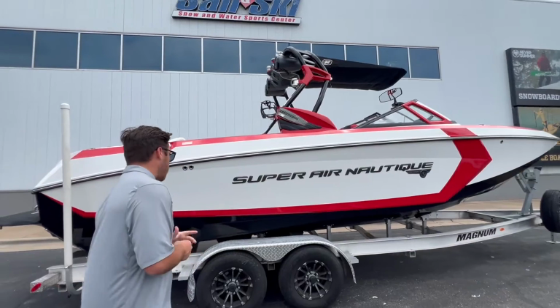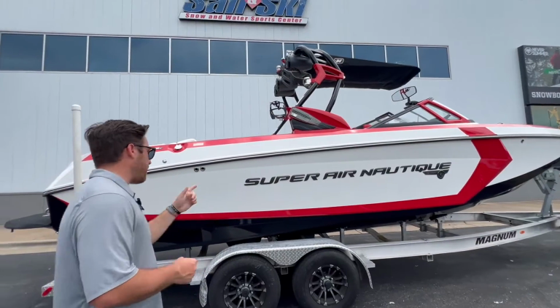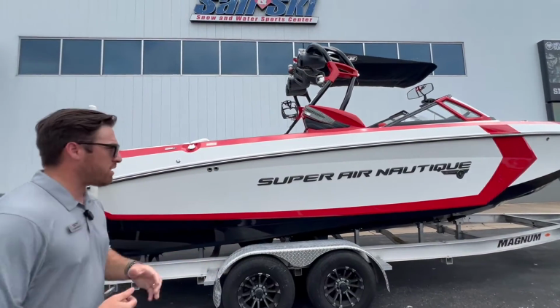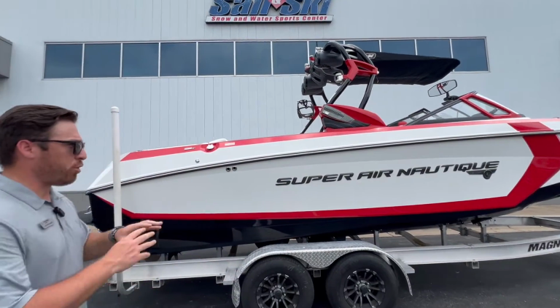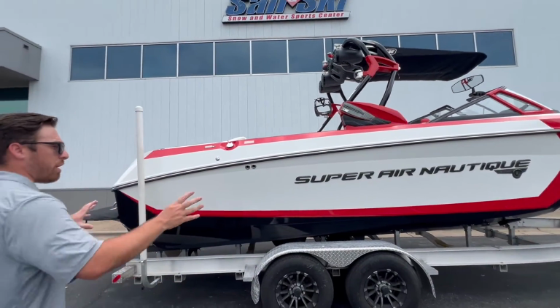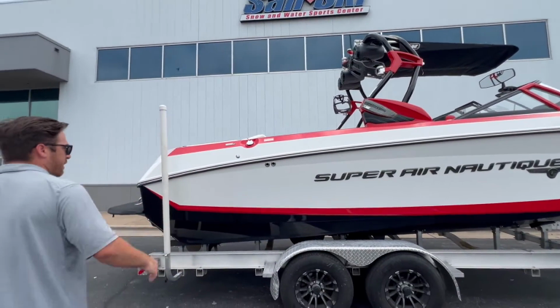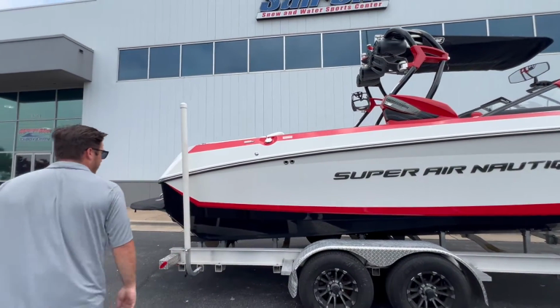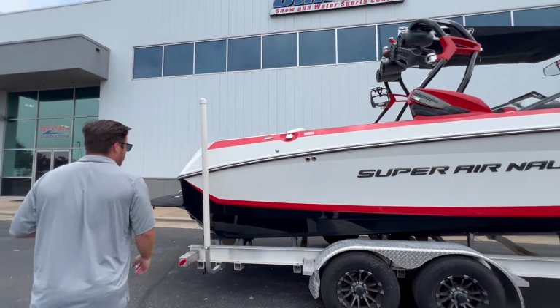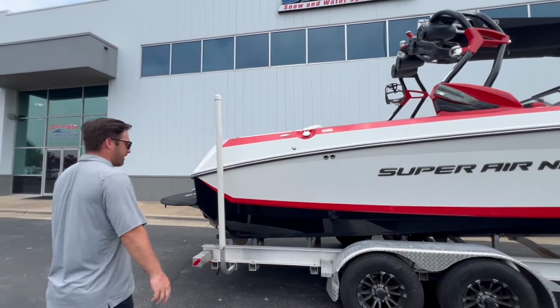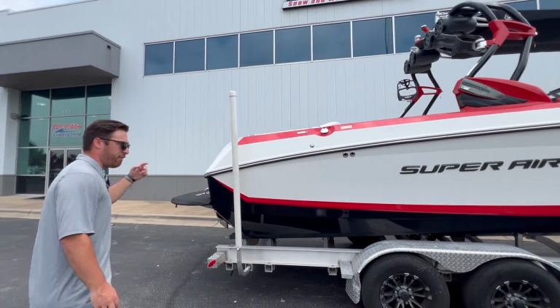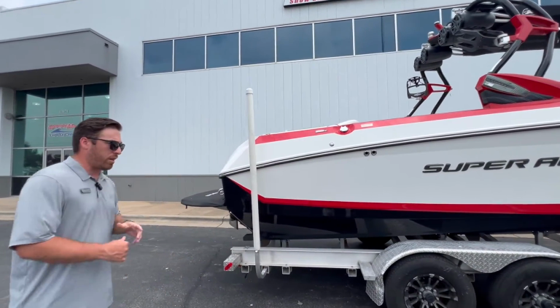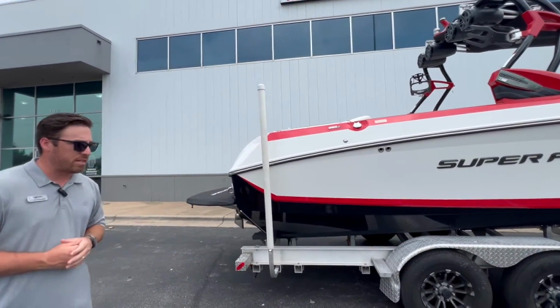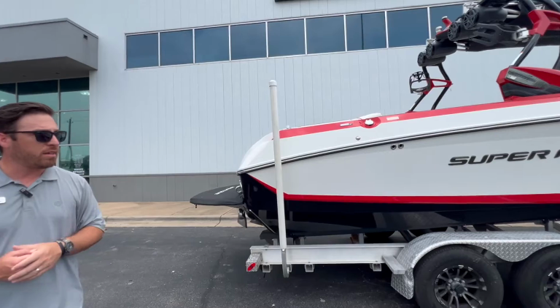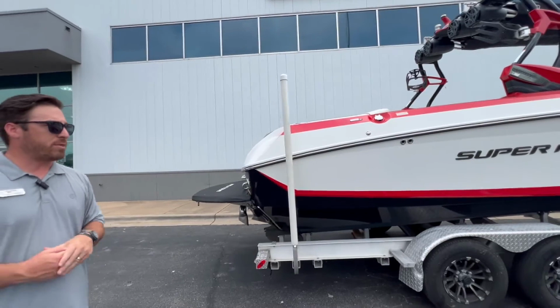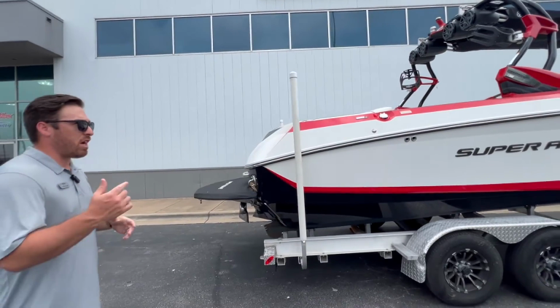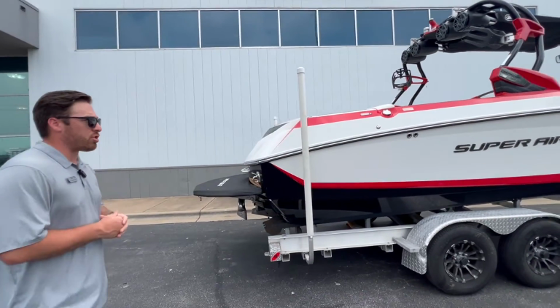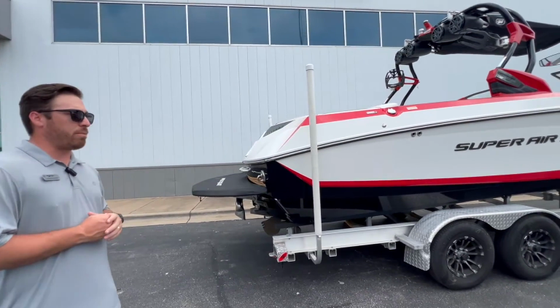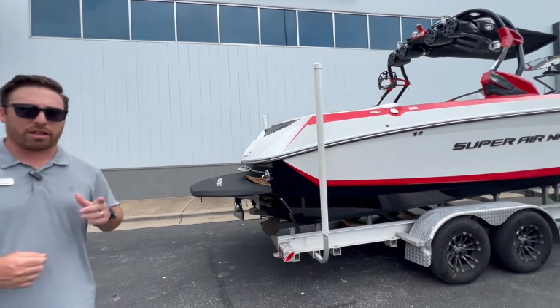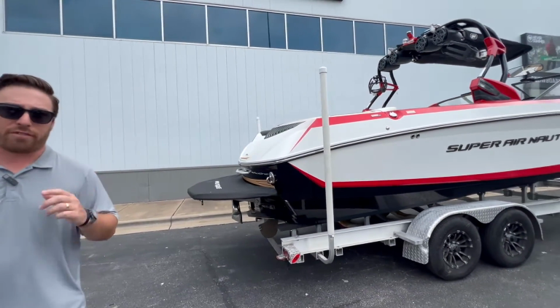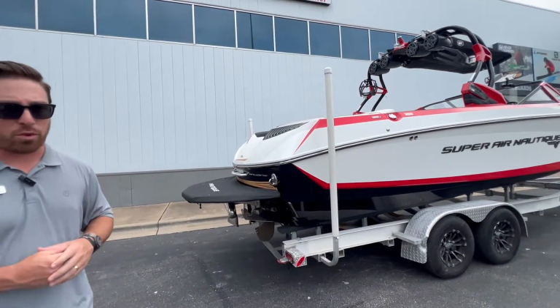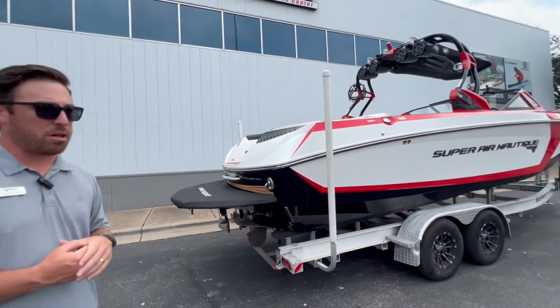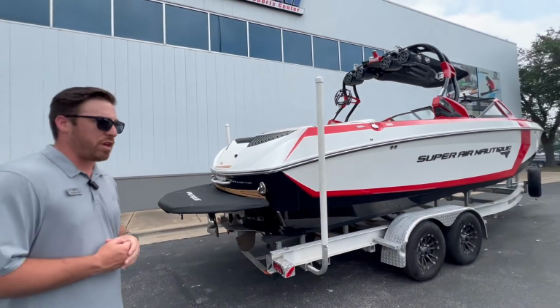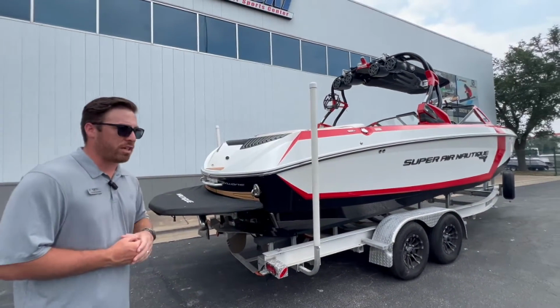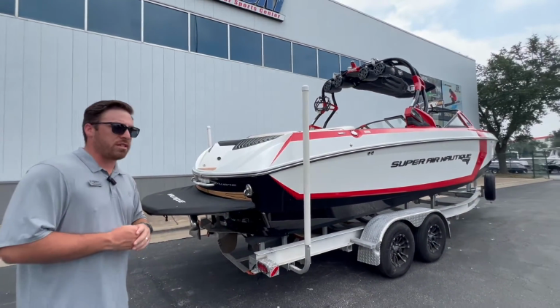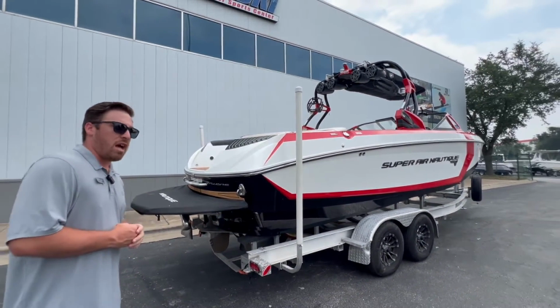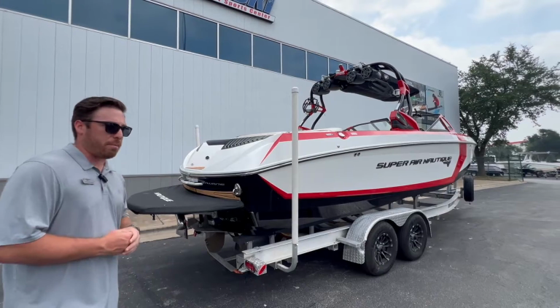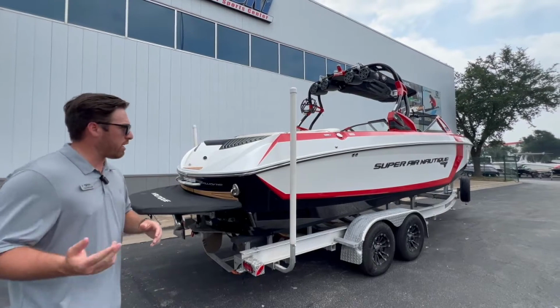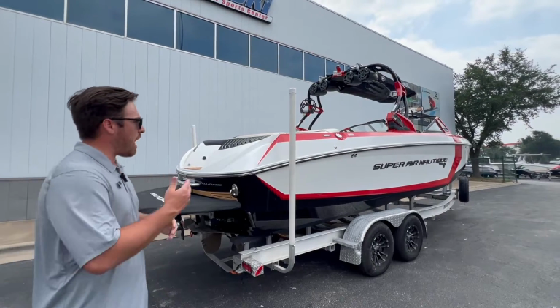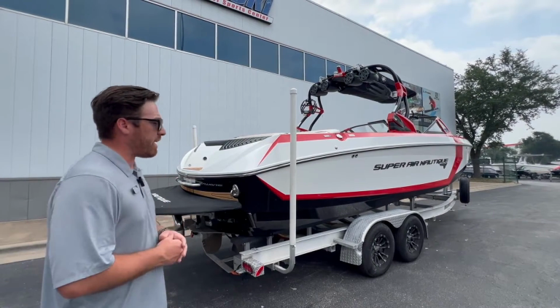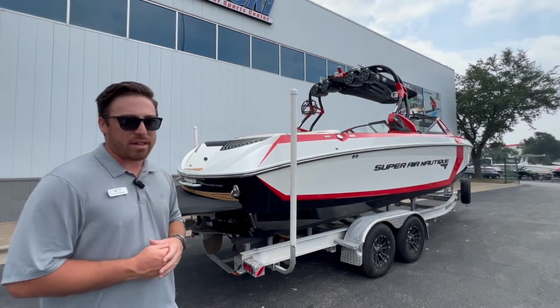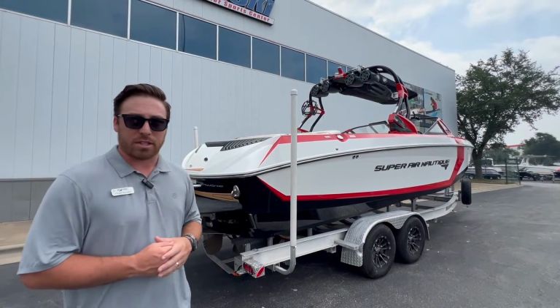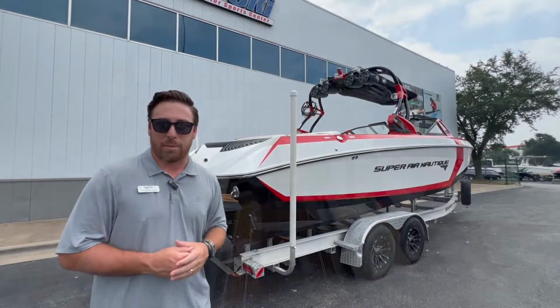Looking down the side, it's got the full Super Air Nautique badging and teak flooring on the inside. This boat does not come with a trailer, but trailers are available. We can go ahead and hop up on the inside and see what this boat is all about.